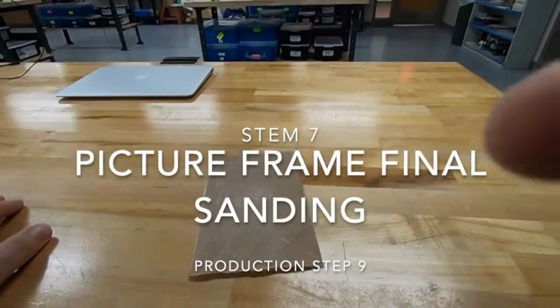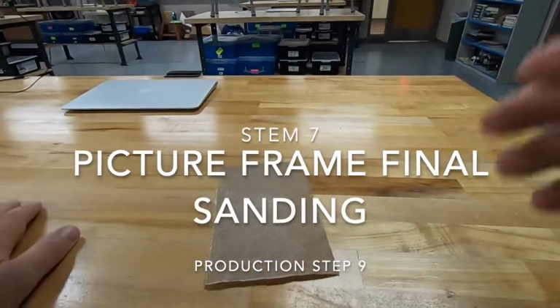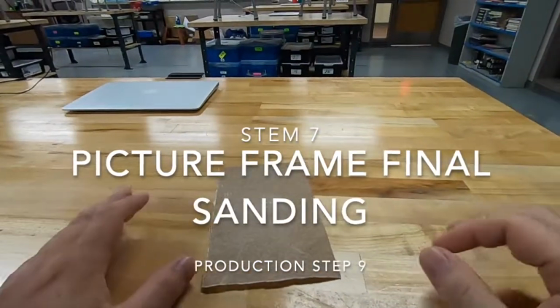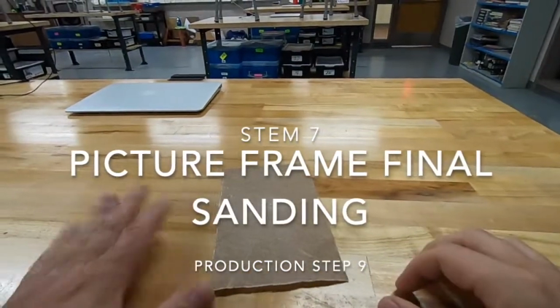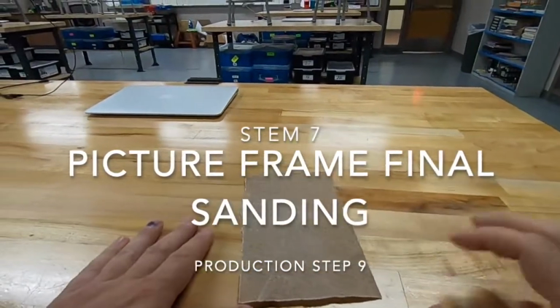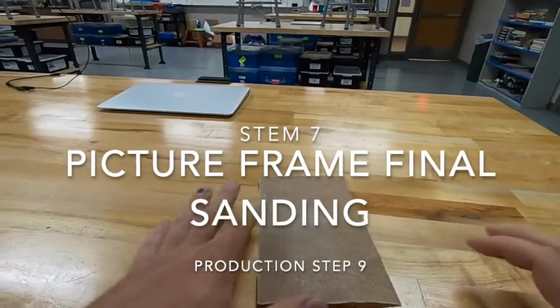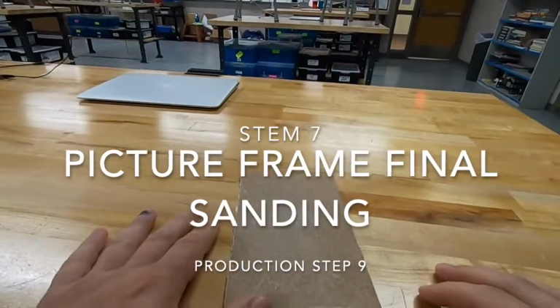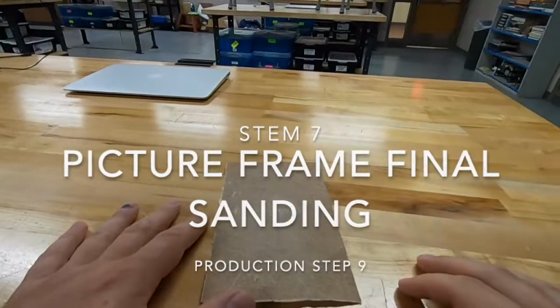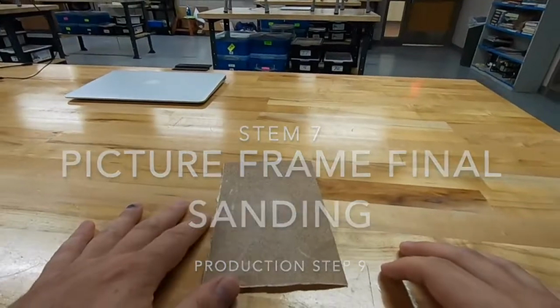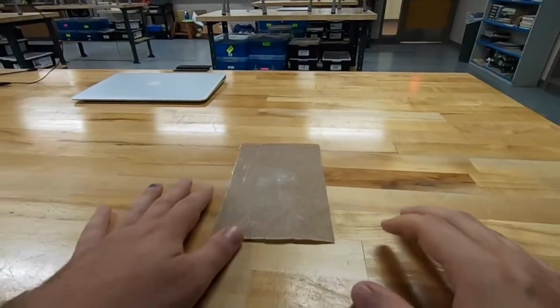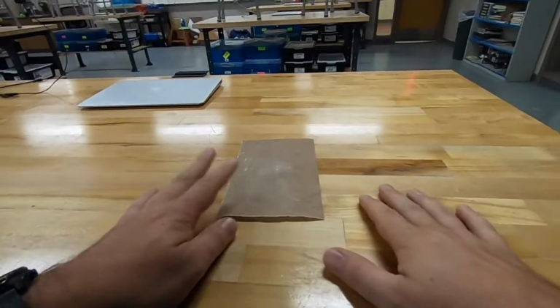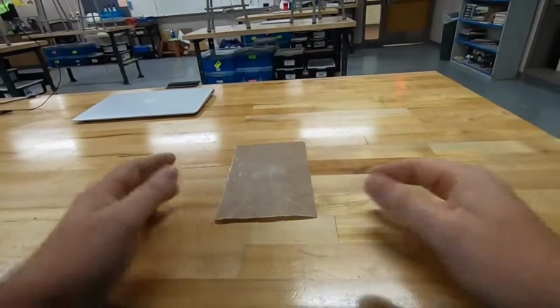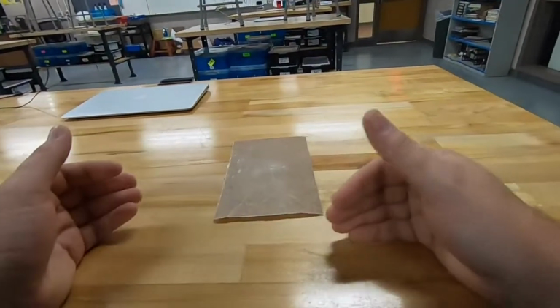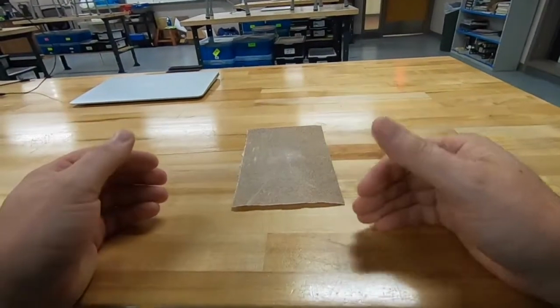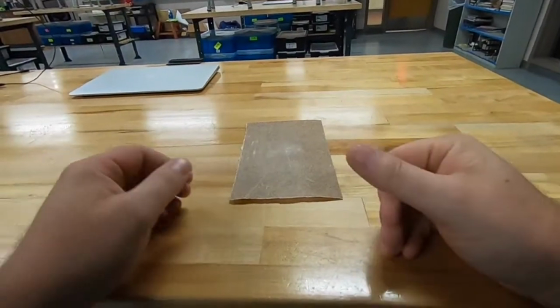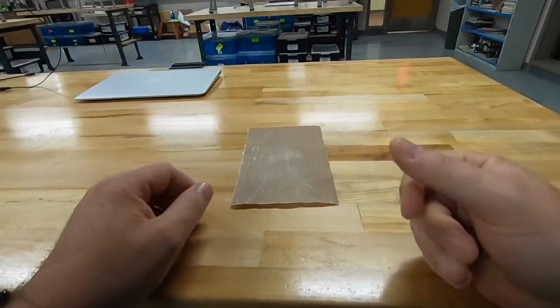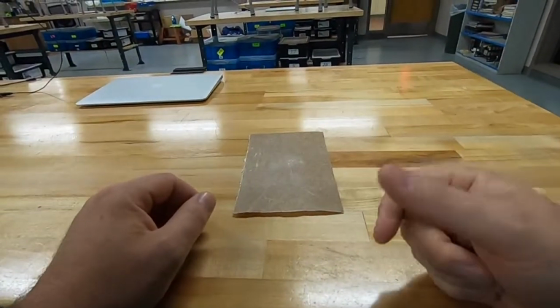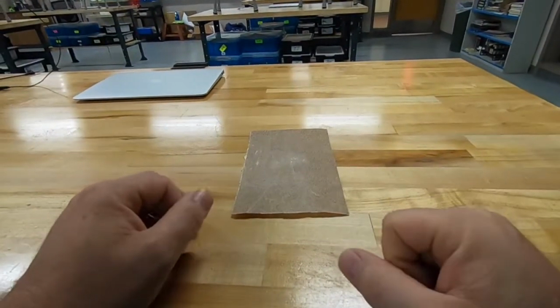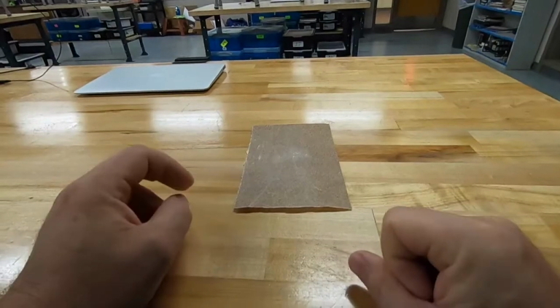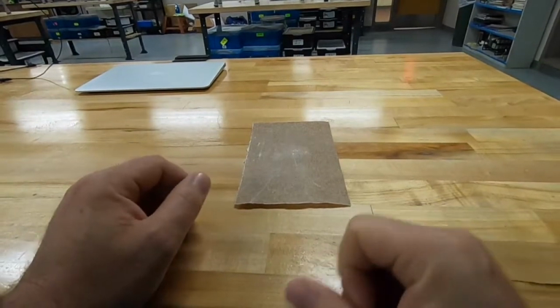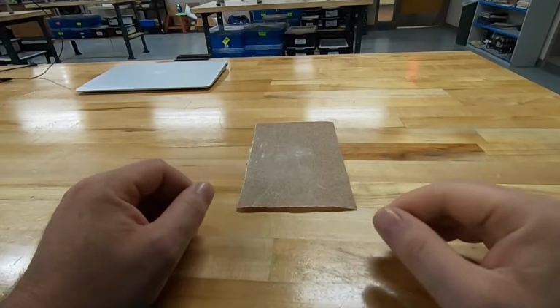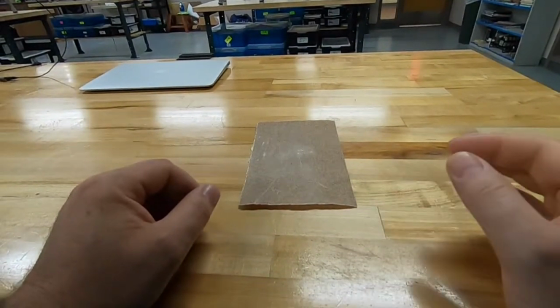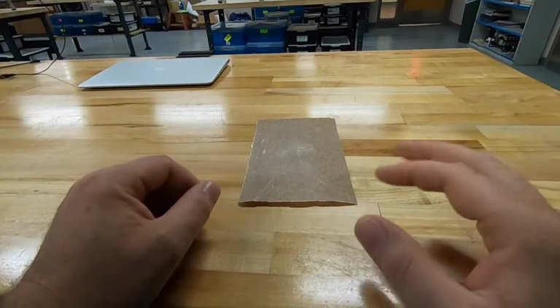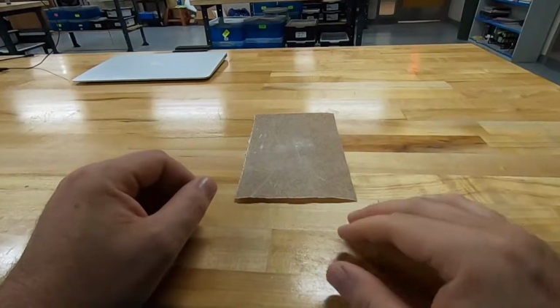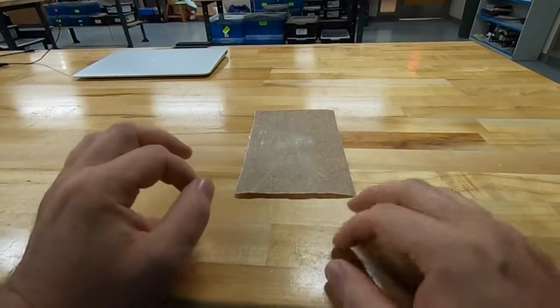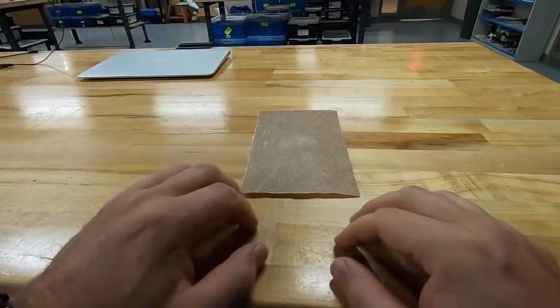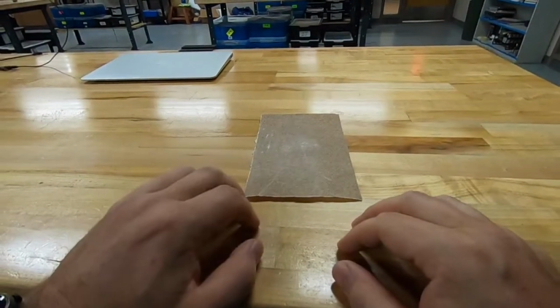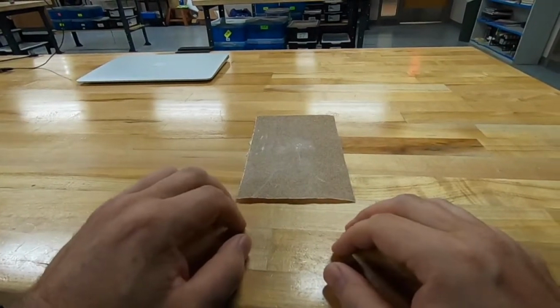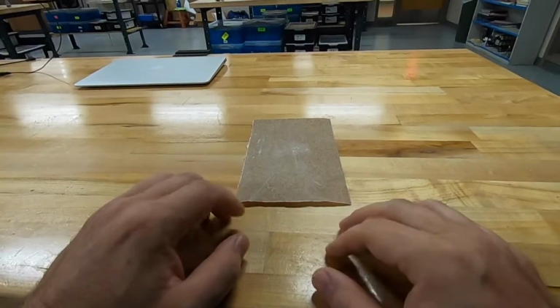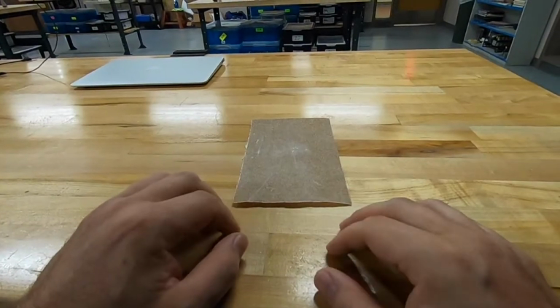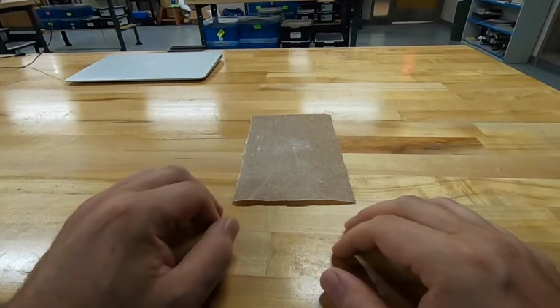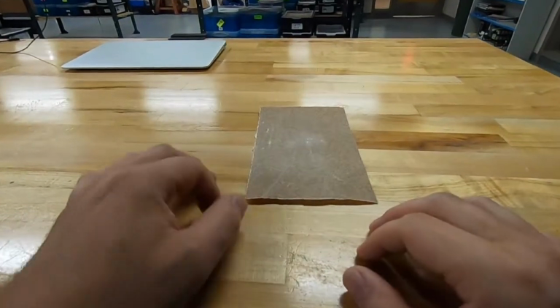All right, this video we're going to go over final sanding for your picture frames. The previous step we did wood filler, so now what we're going to do is go through and sand off any wood filler and glue that maybe has squeezed out.